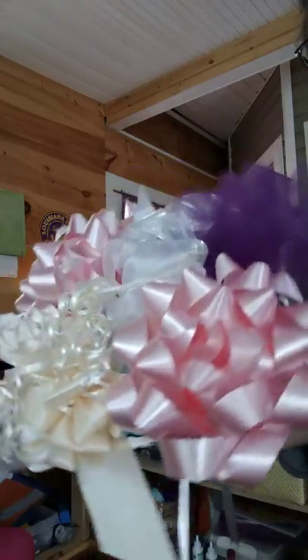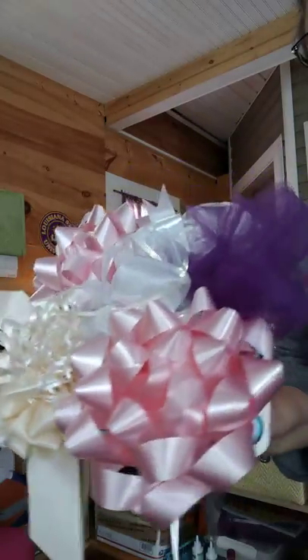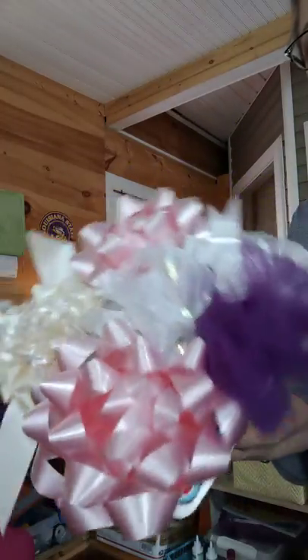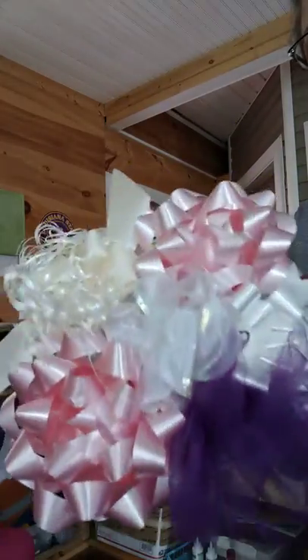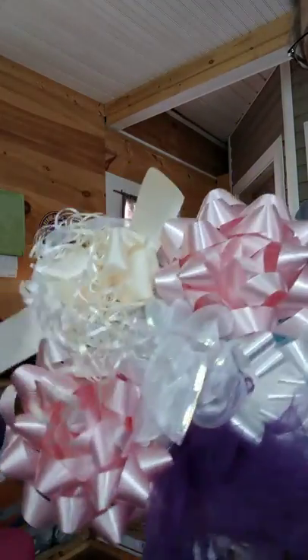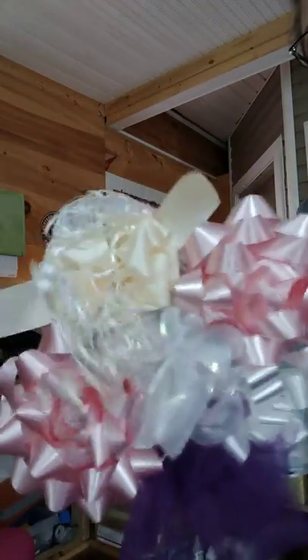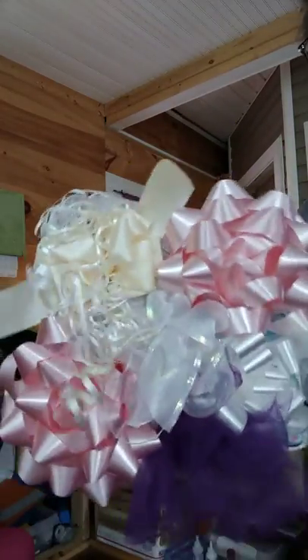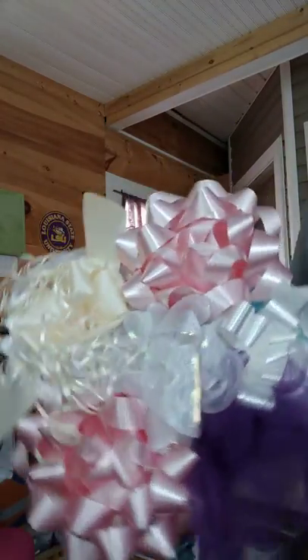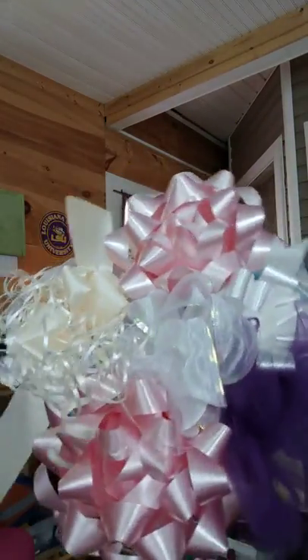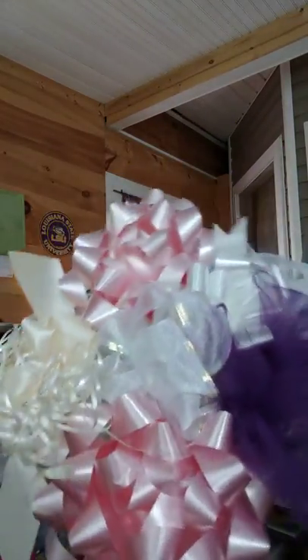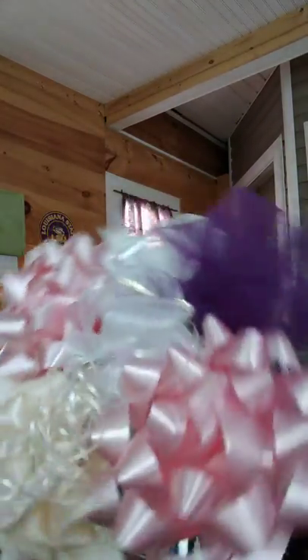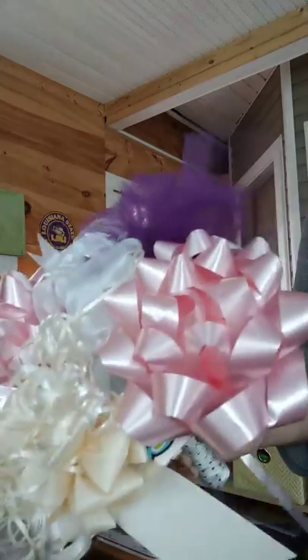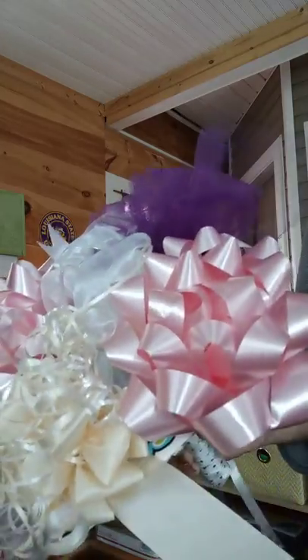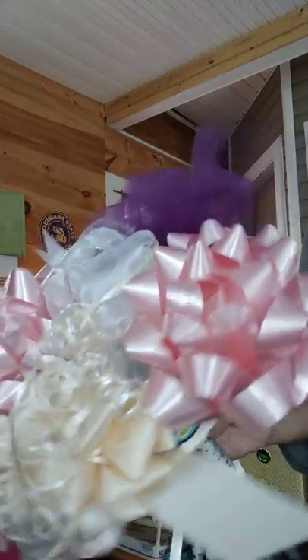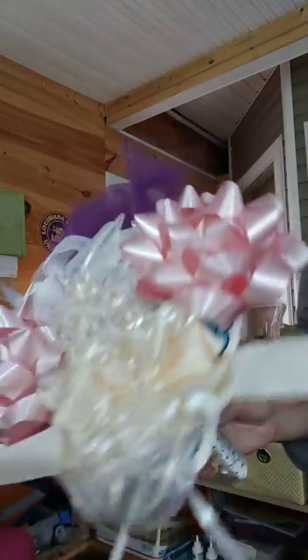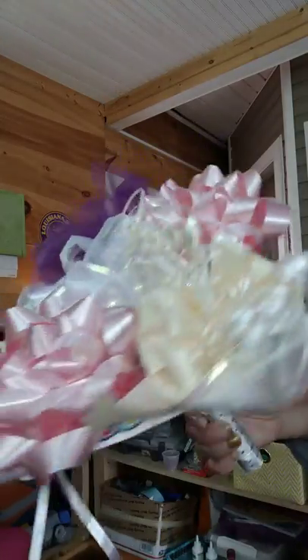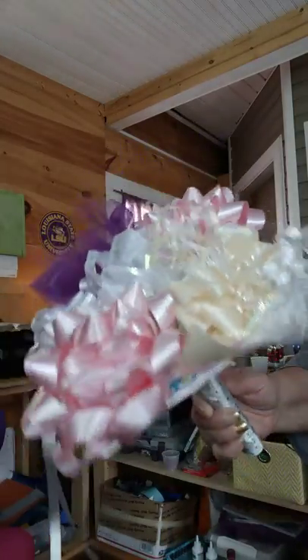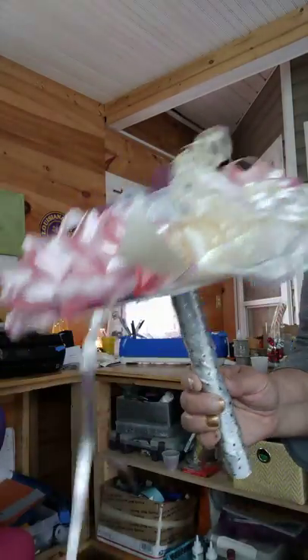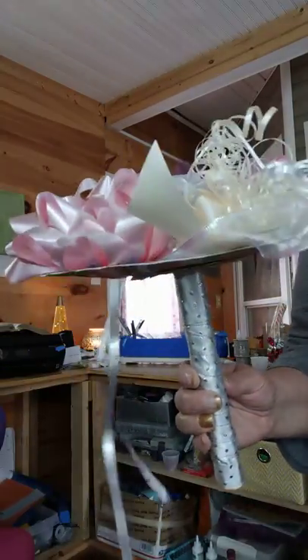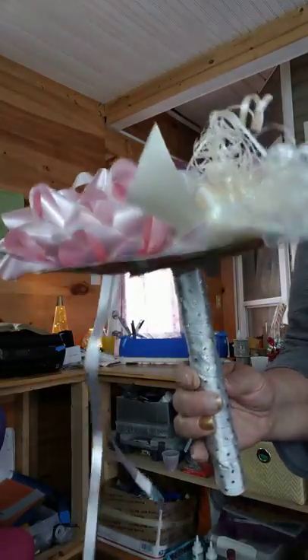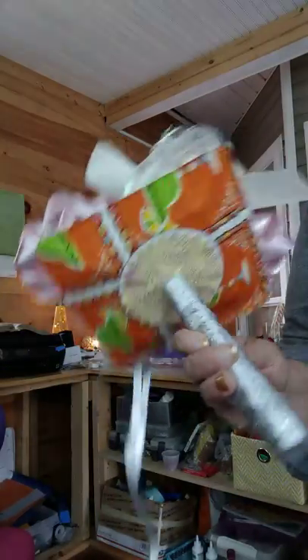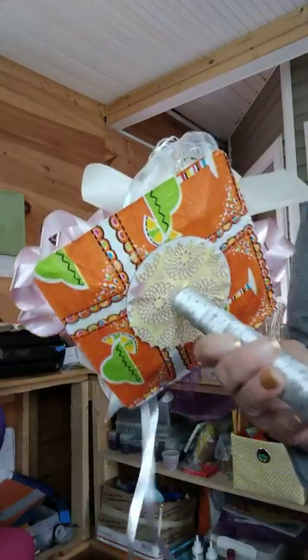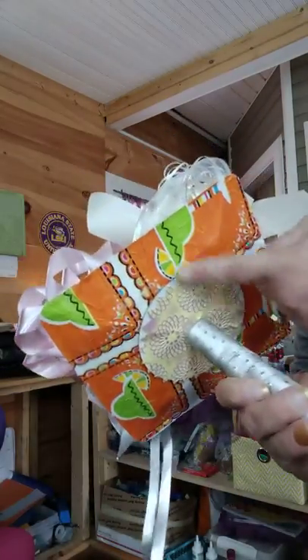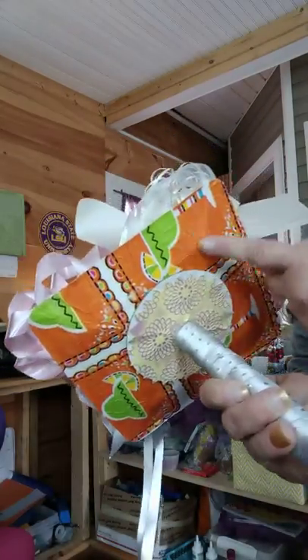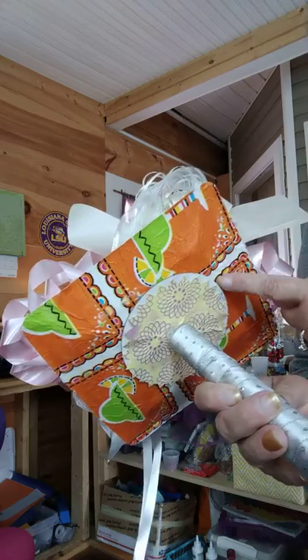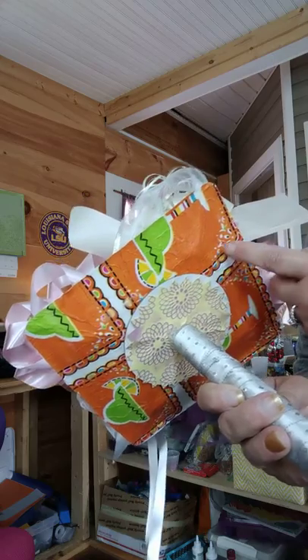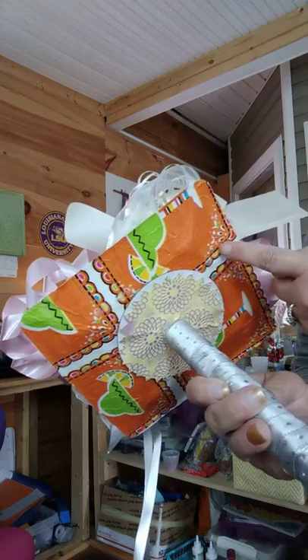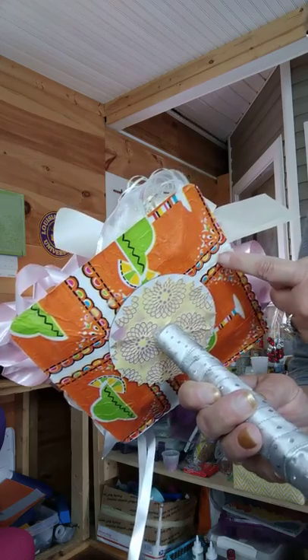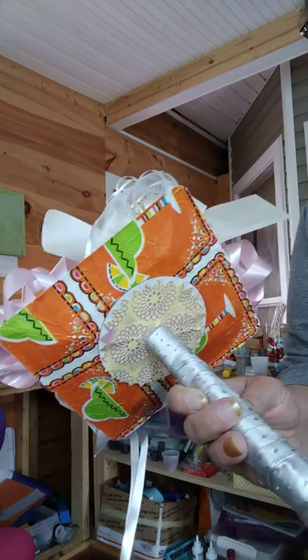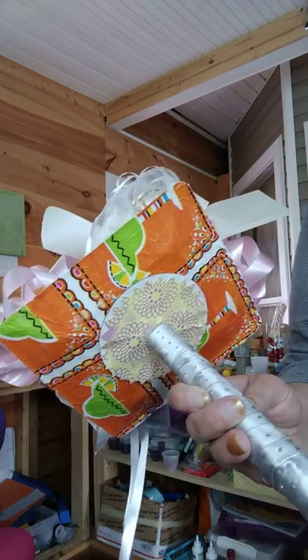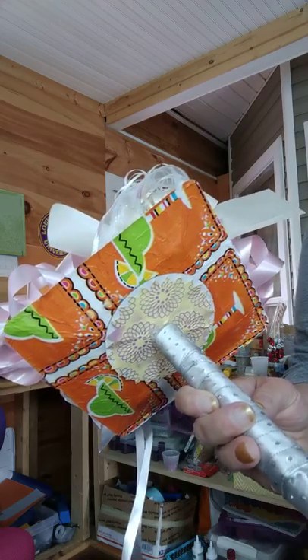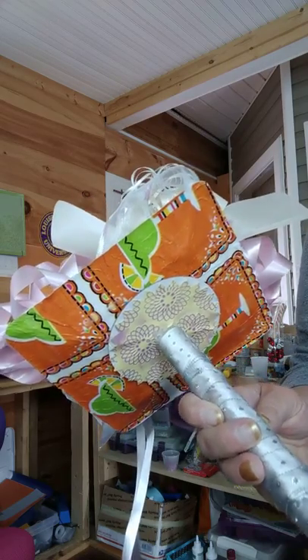These are the bows from her shower gifts. Some of the gifts were envelopes, so of course there were no bows. And it was a Mexican theme shower, which I kept the theme right there.